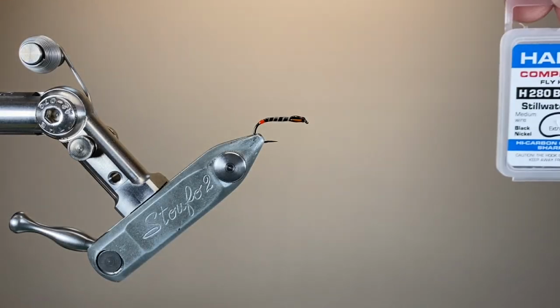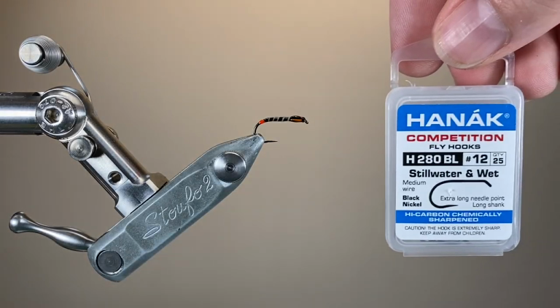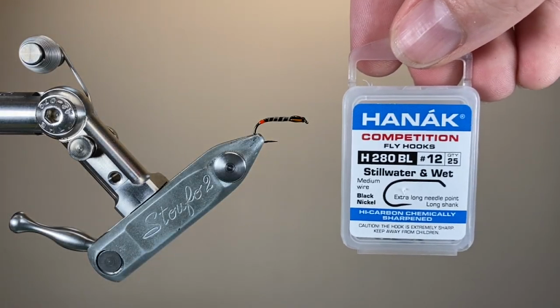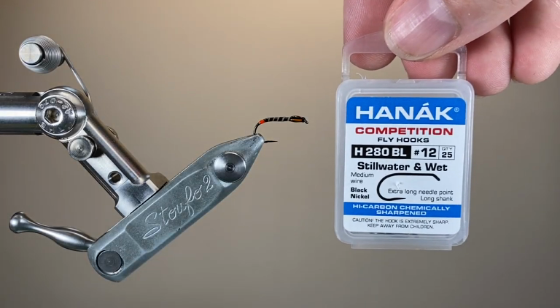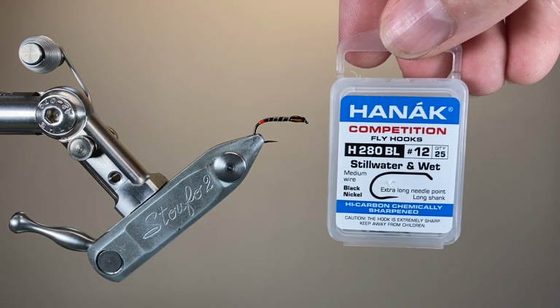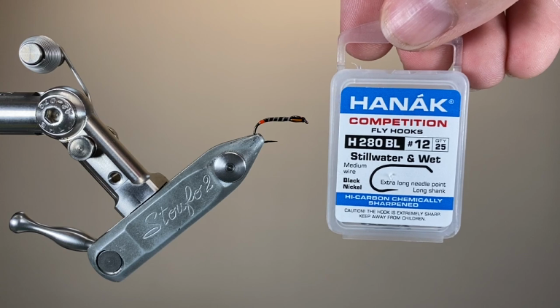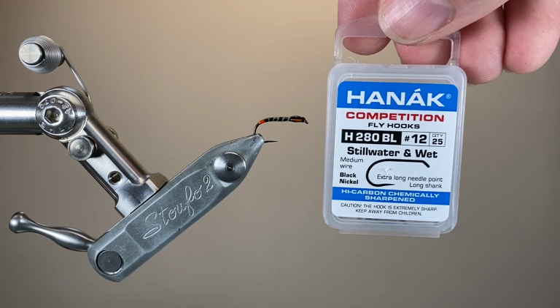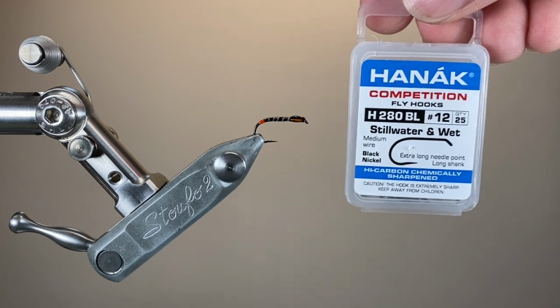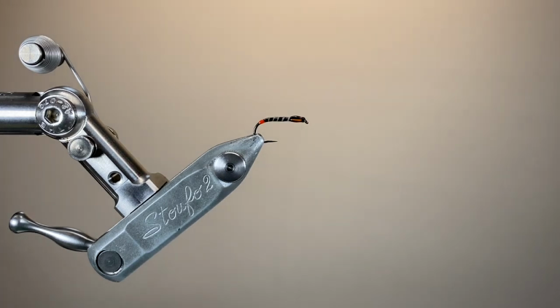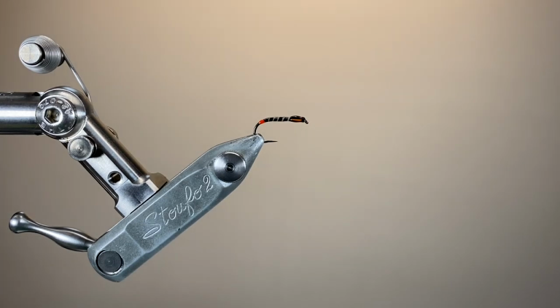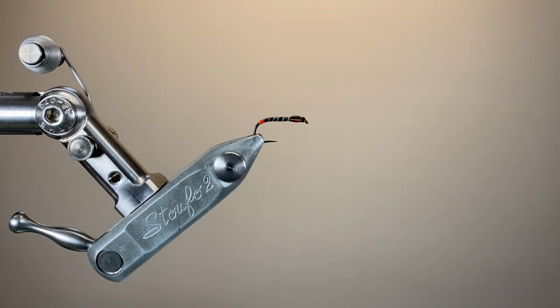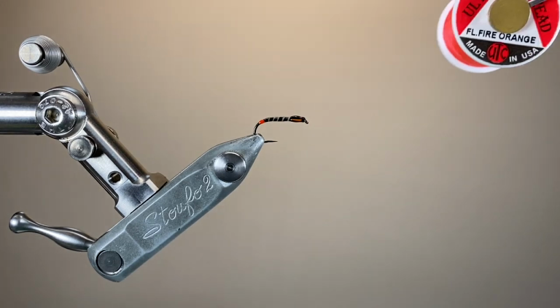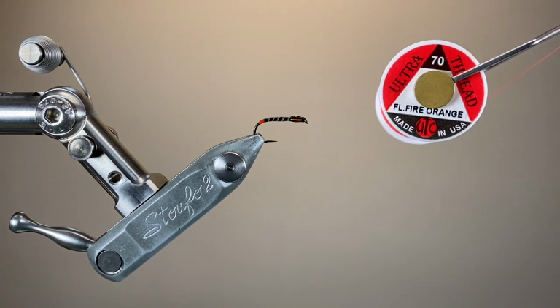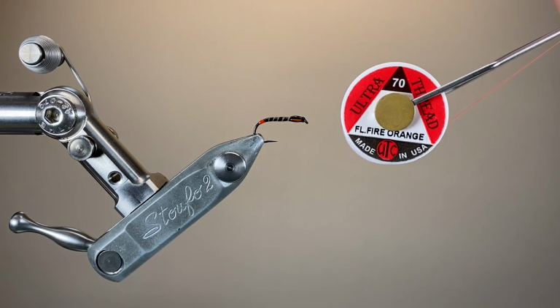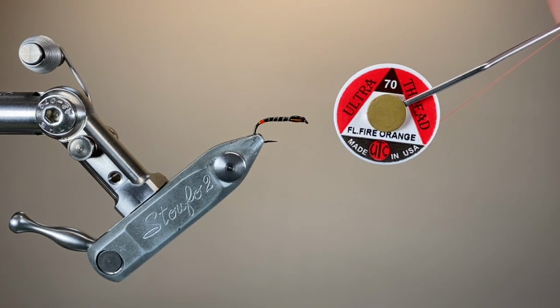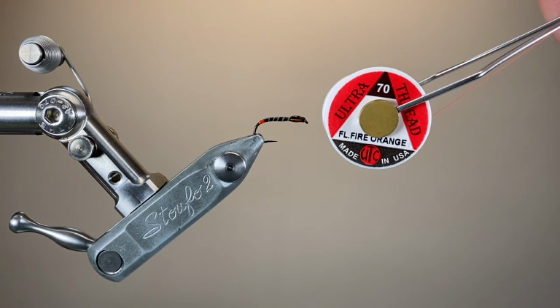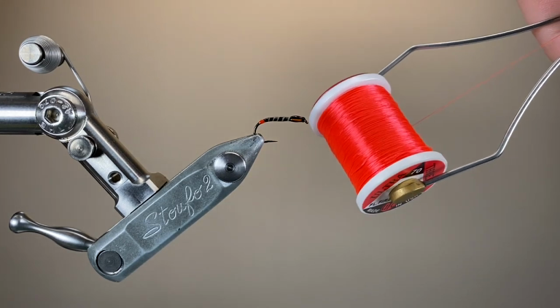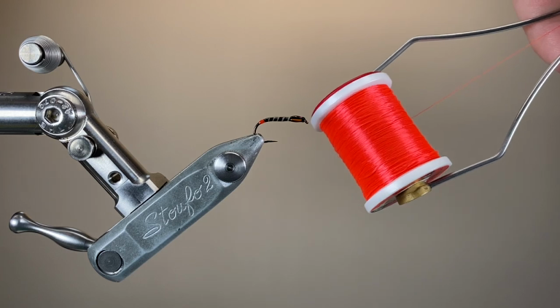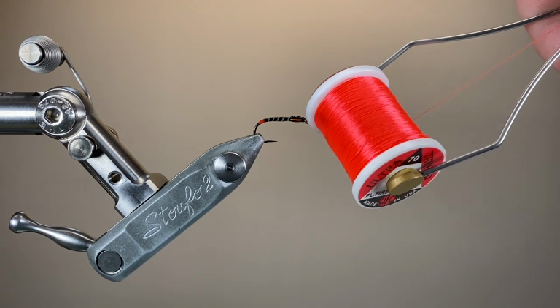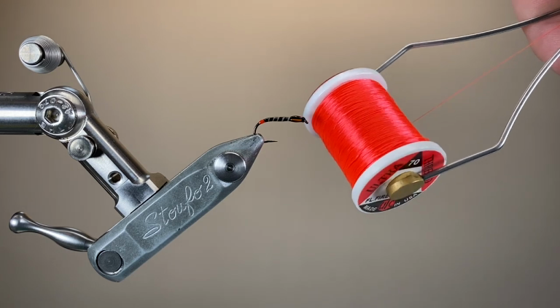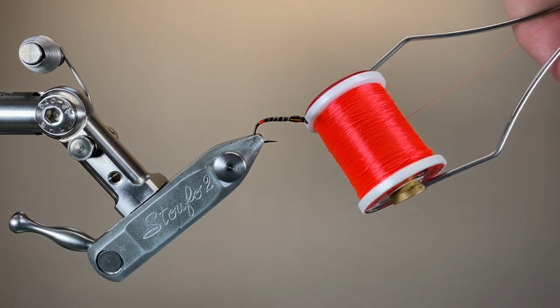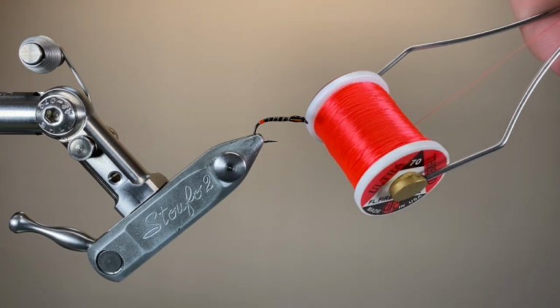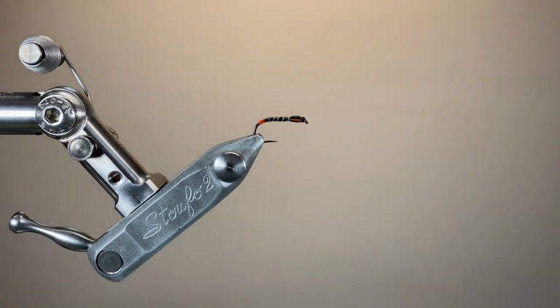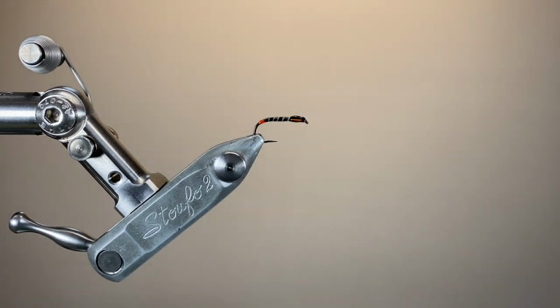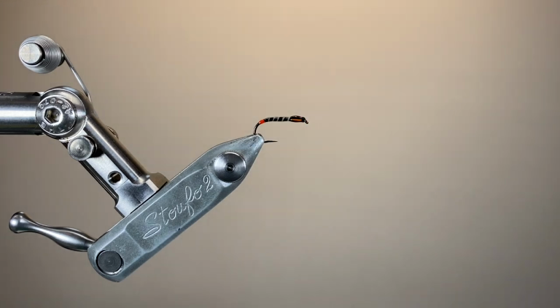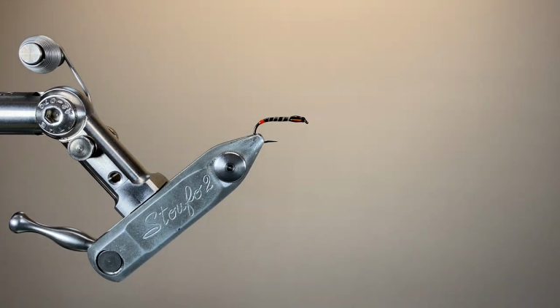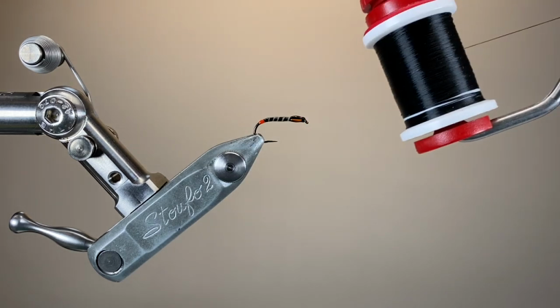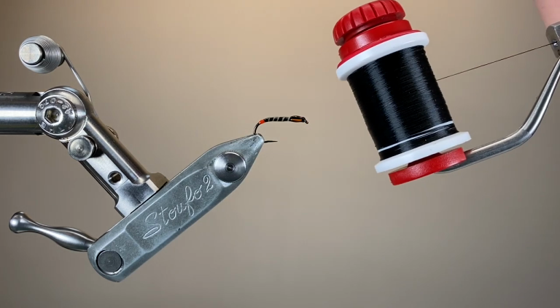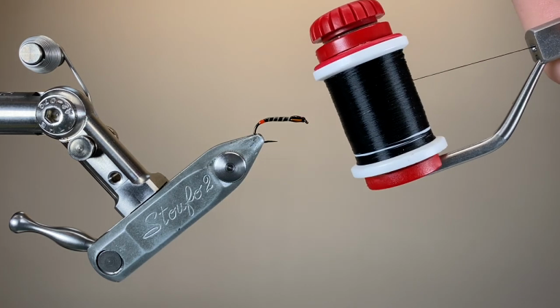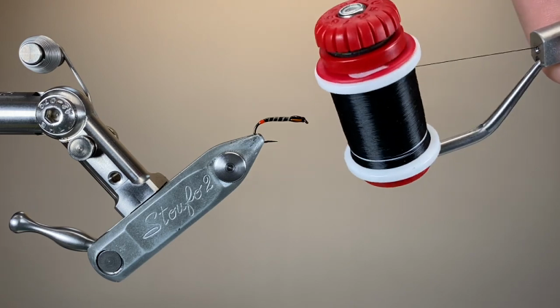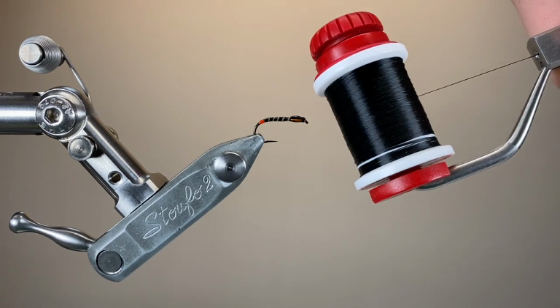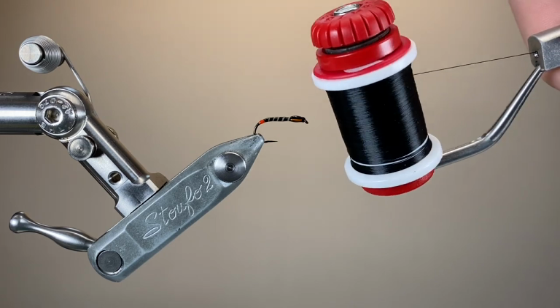The hook I'm using is a Hanak H280 size 12 wet fly hook. I'll tie this from 10s down to 18s, and I'll be using two threads: fluorescent fire orange for the tag, and then black for the rest of the fly — both UTC 70 threads.